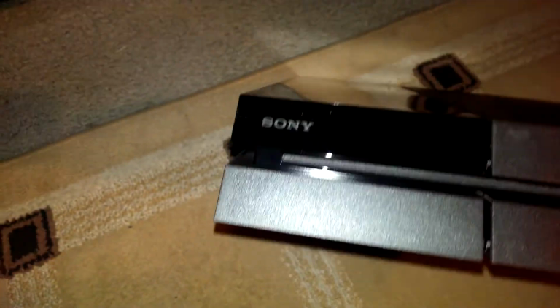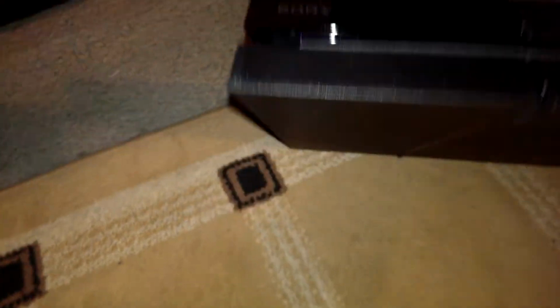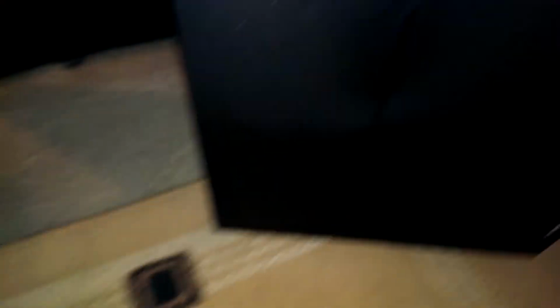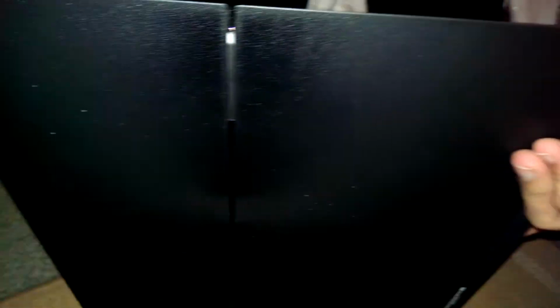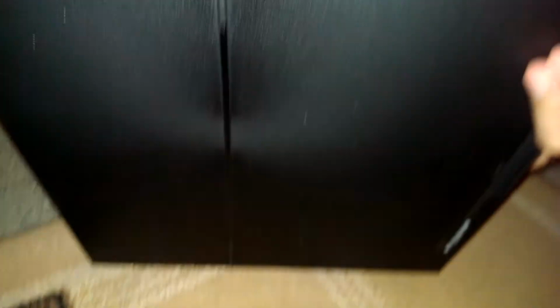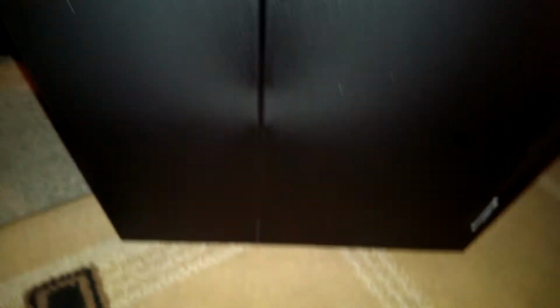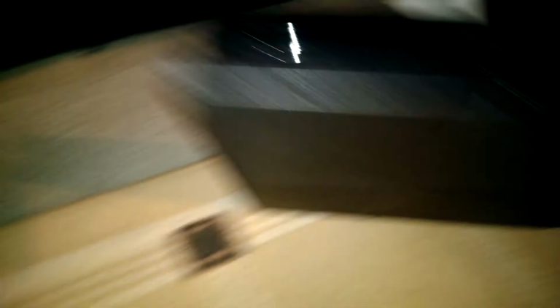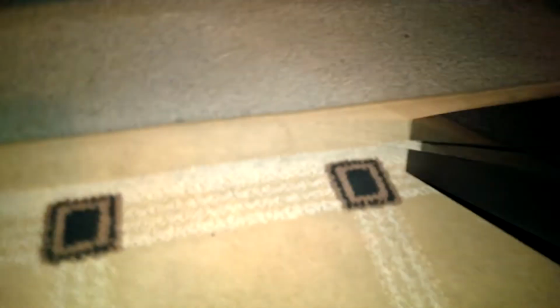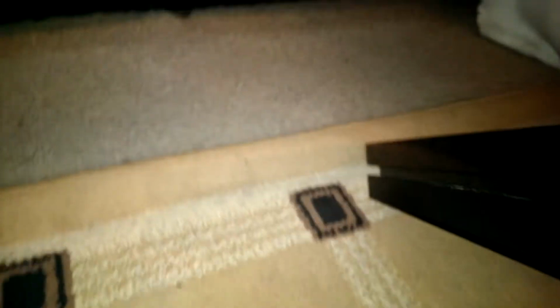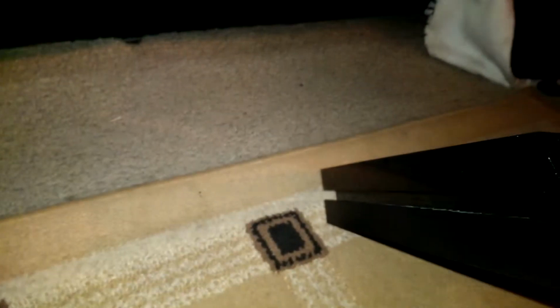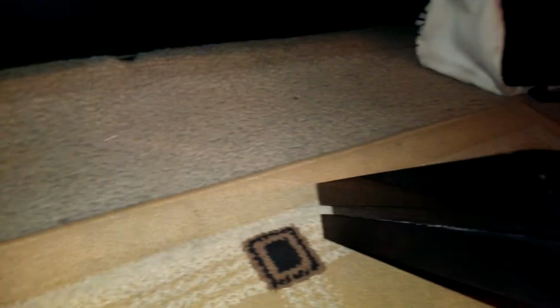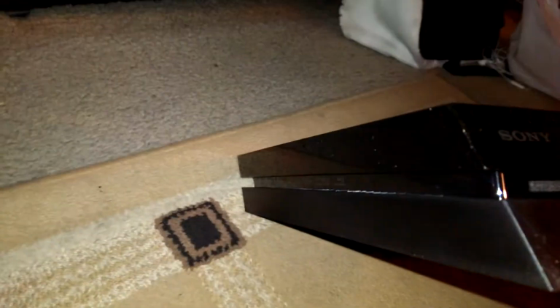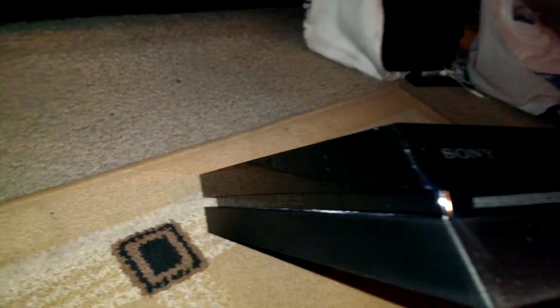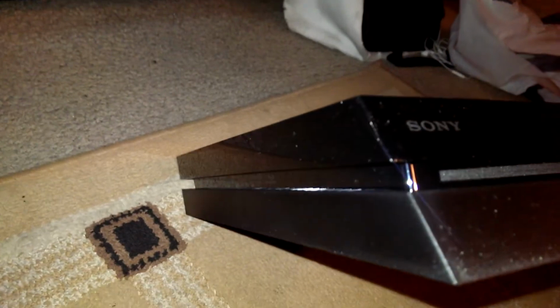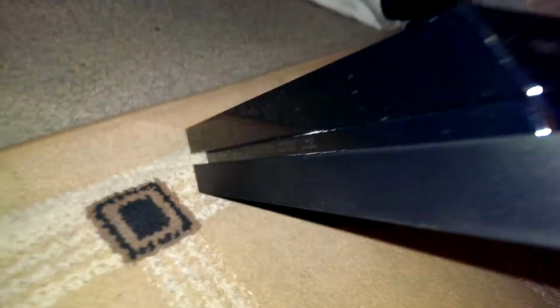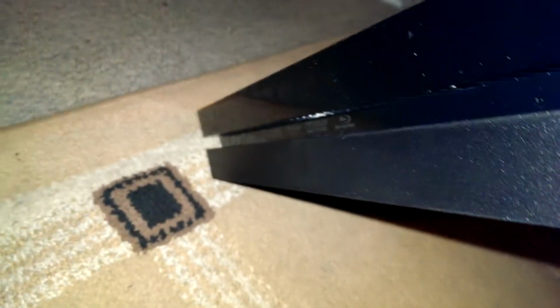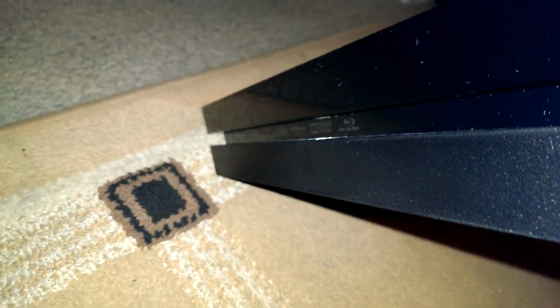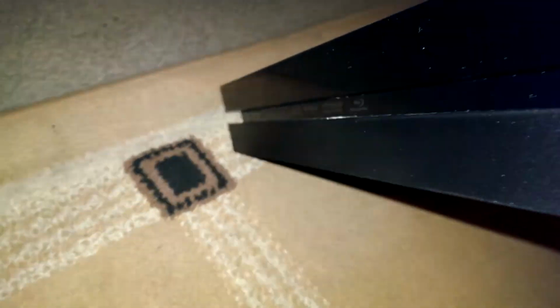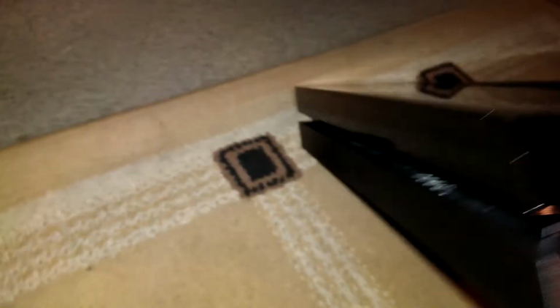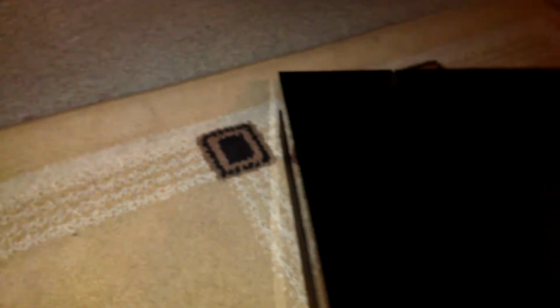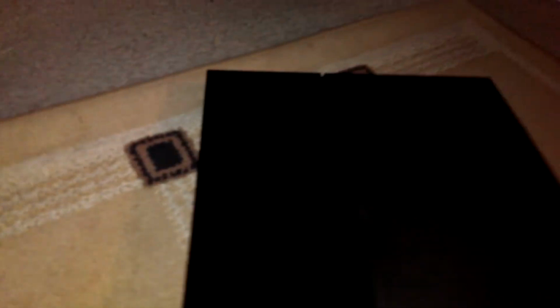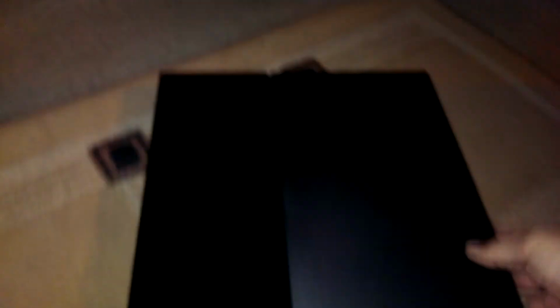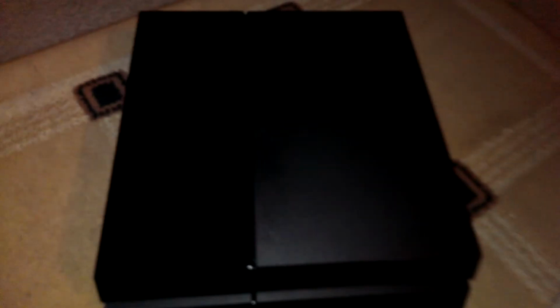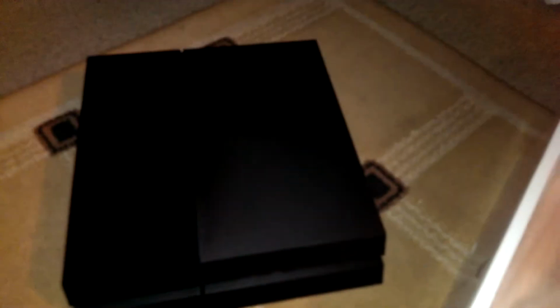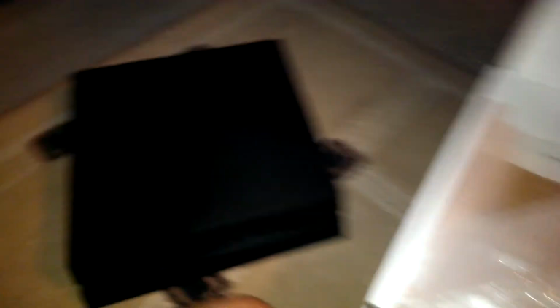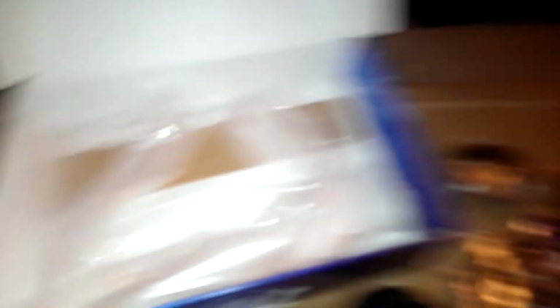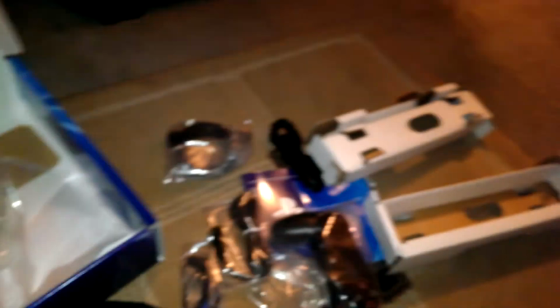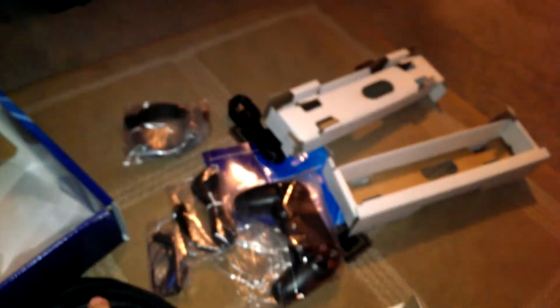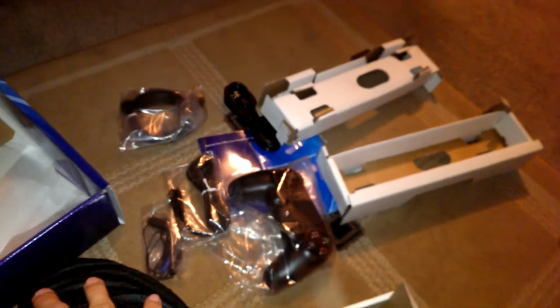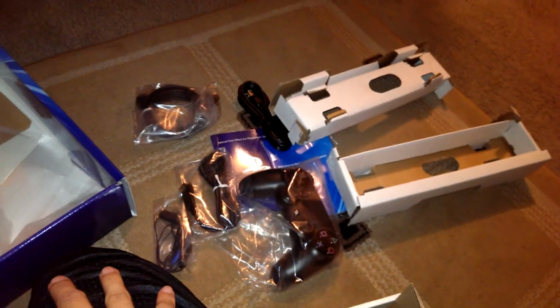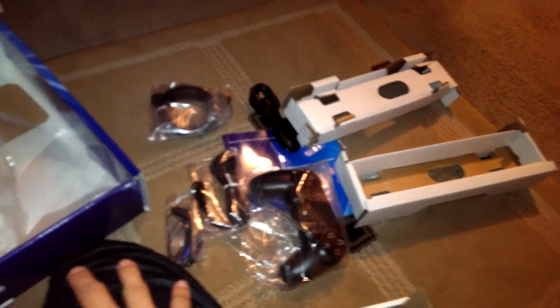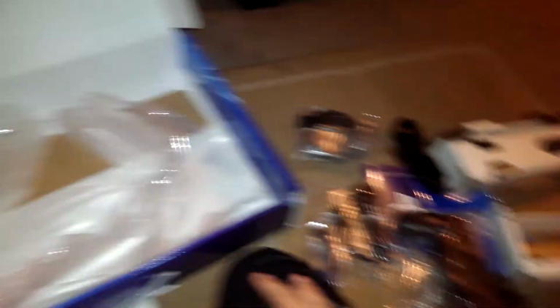That's about it. Not much to it on the bottom, not too much on the sides. There's some ventilation there. But yeah, guys, that's it. That is the PS4 unboxing.